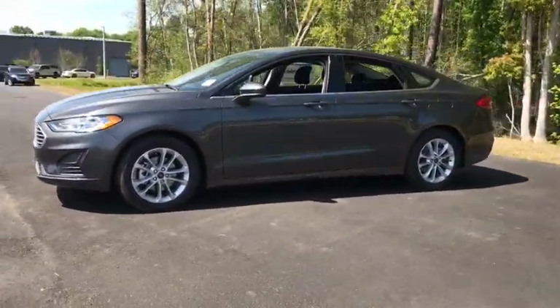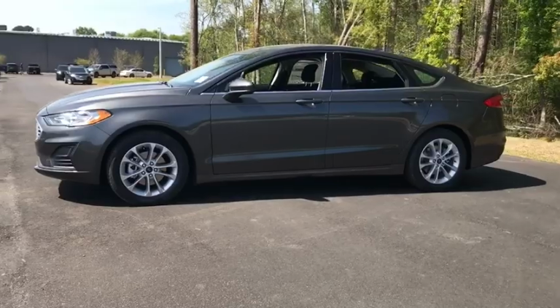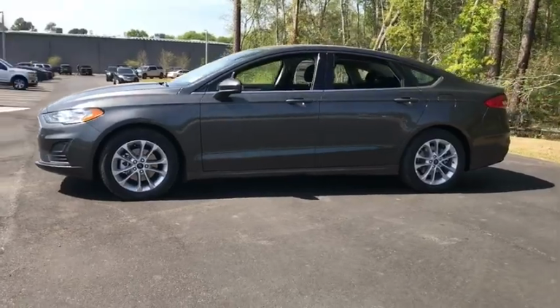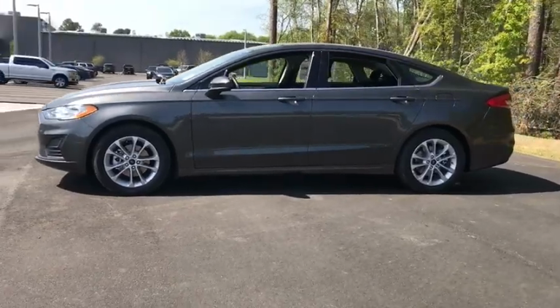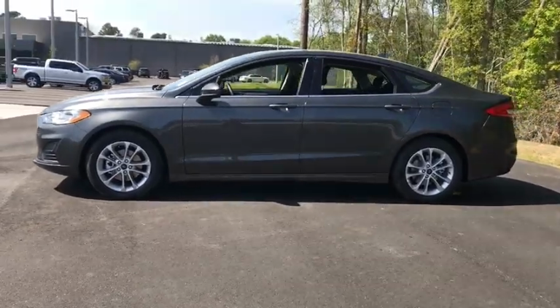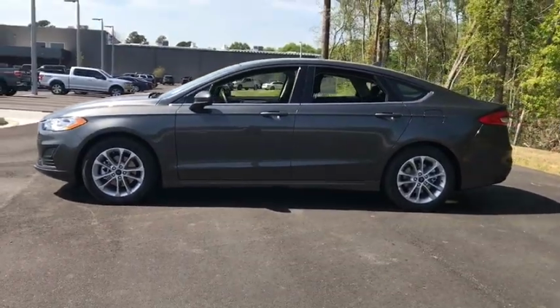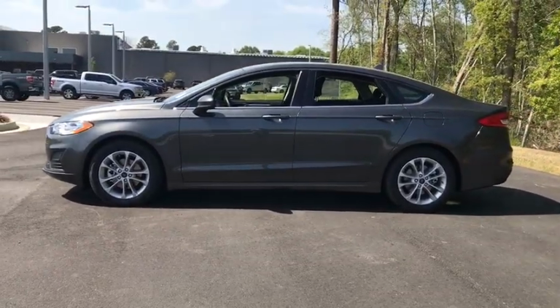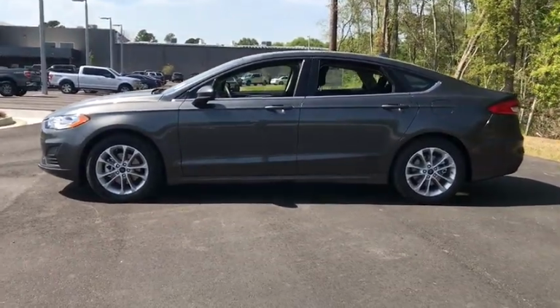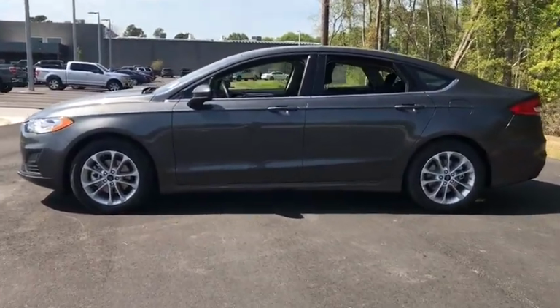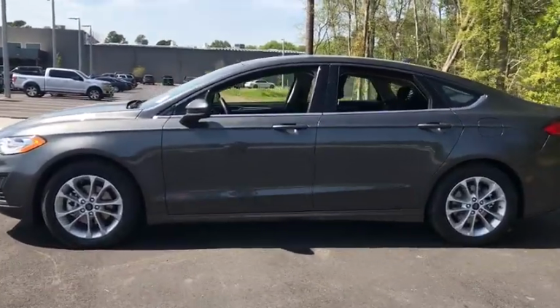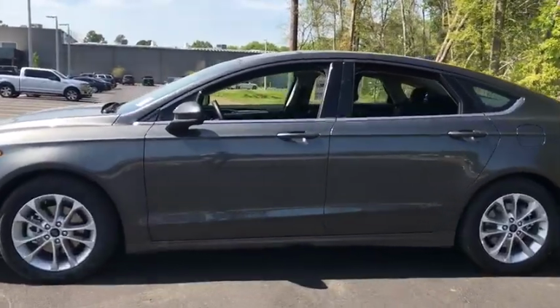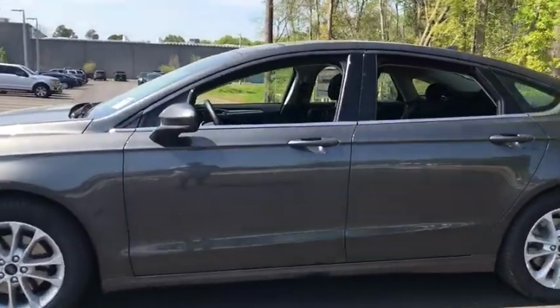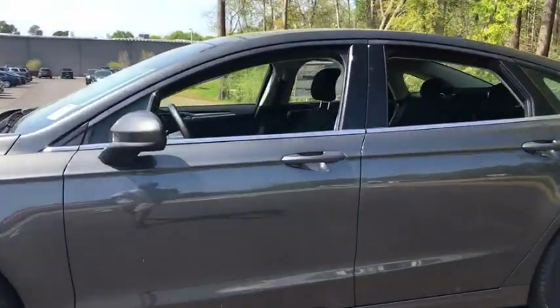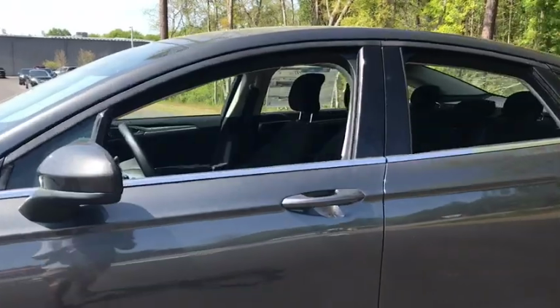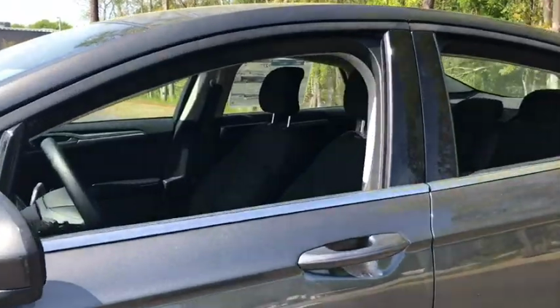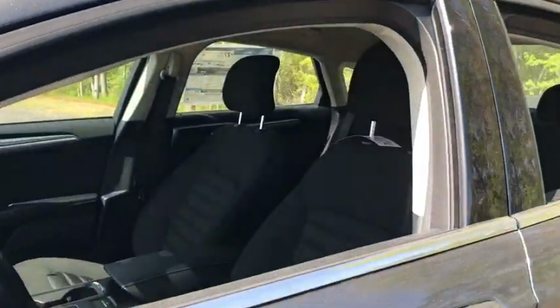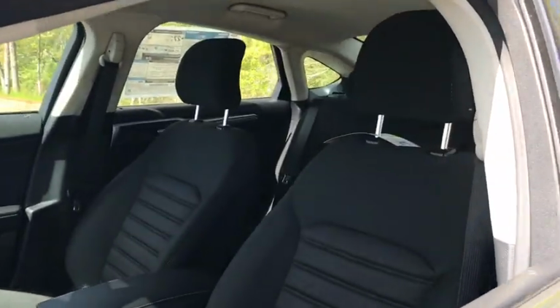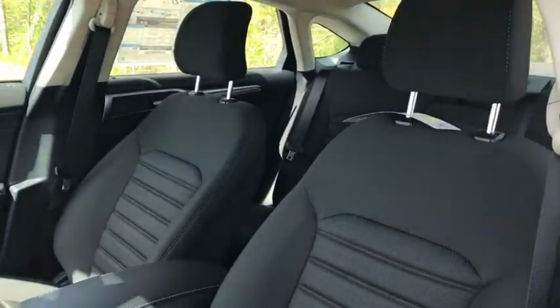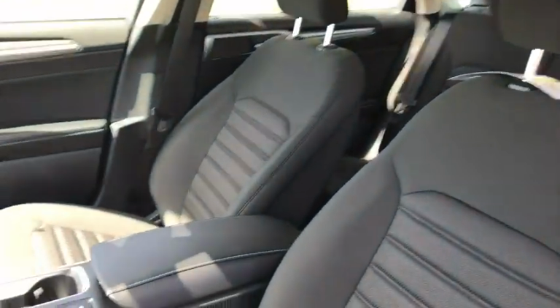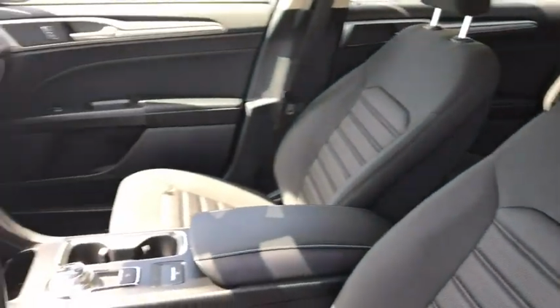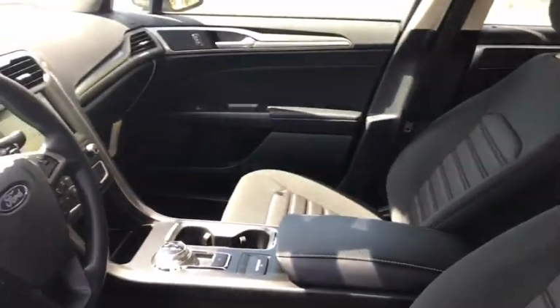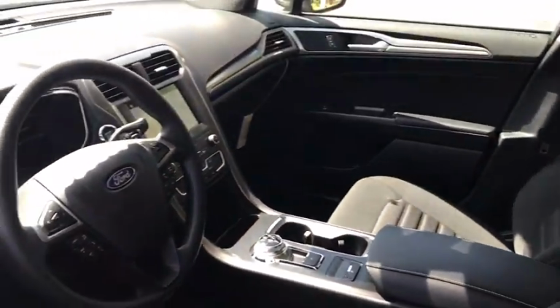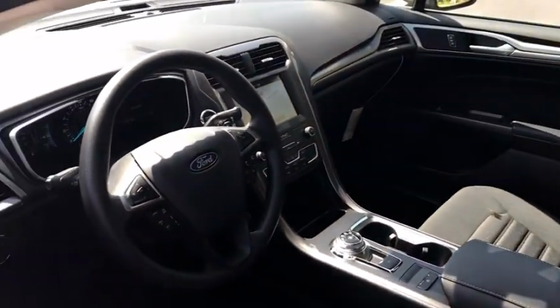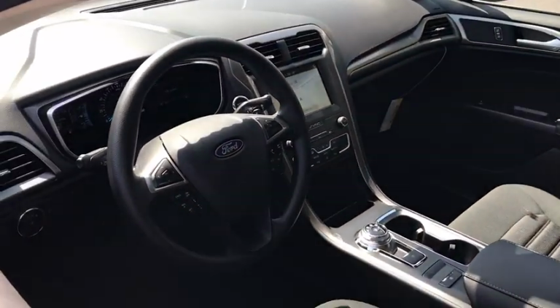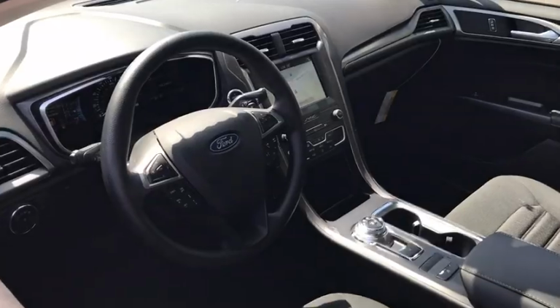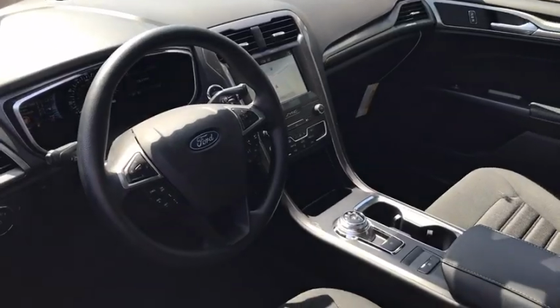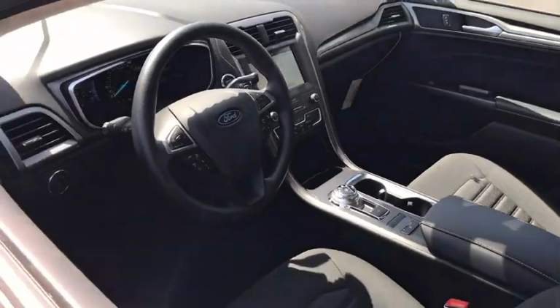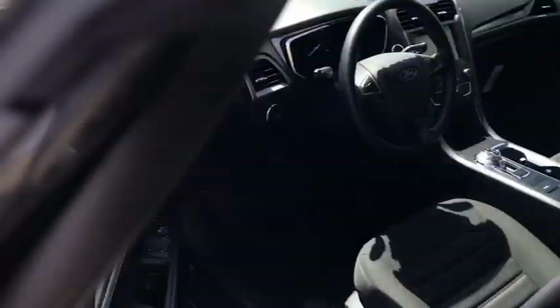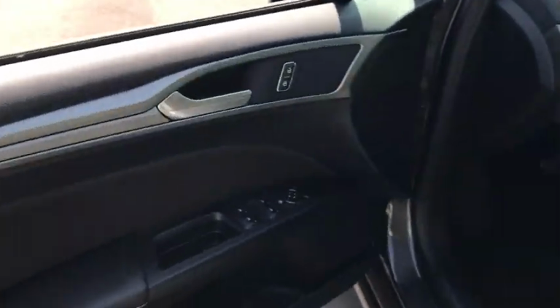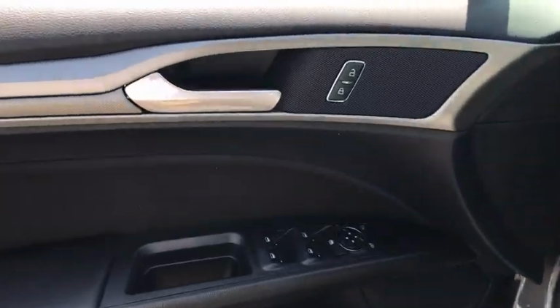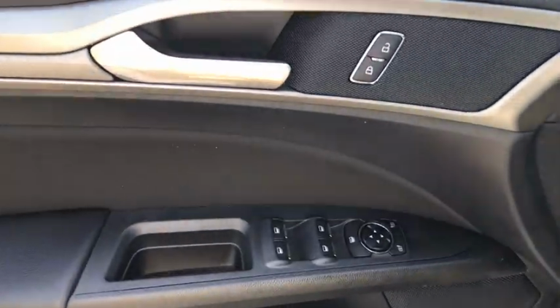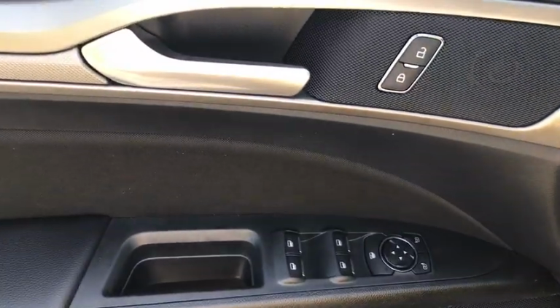Here are some of this vehicle's great options: traction control, power passenger seat, dual airbags, power steering, four-wheel disc brakes, compass, trip computer, security system, electronic stability control, rear window defroster.